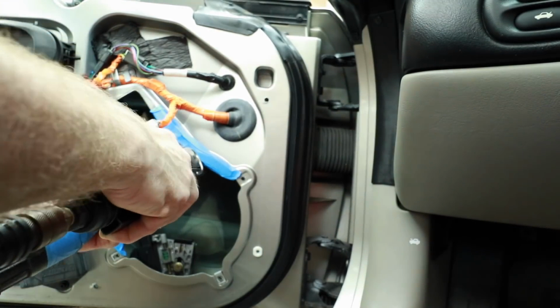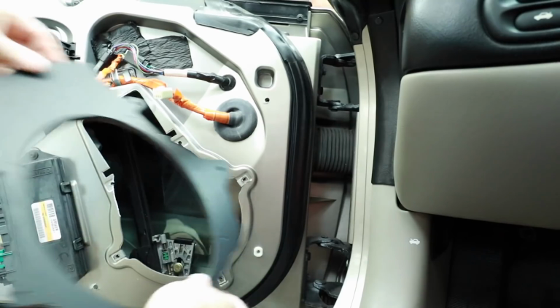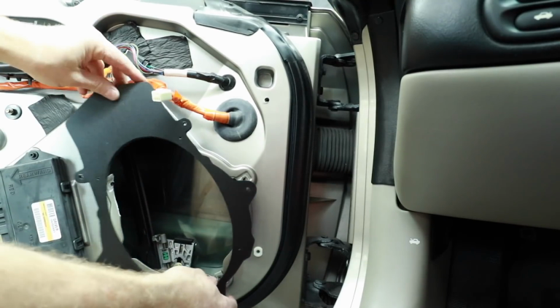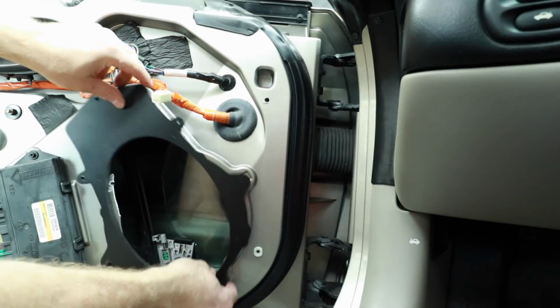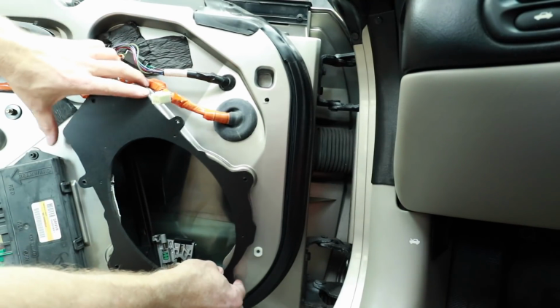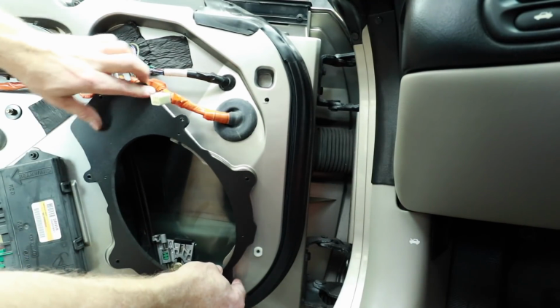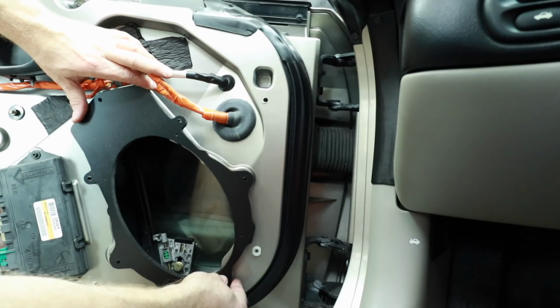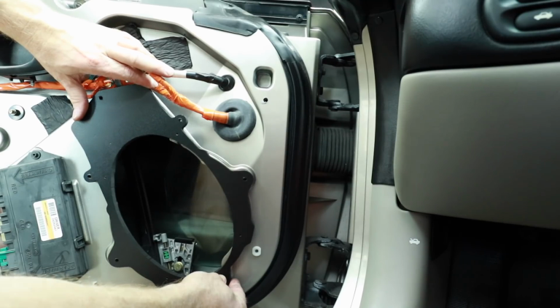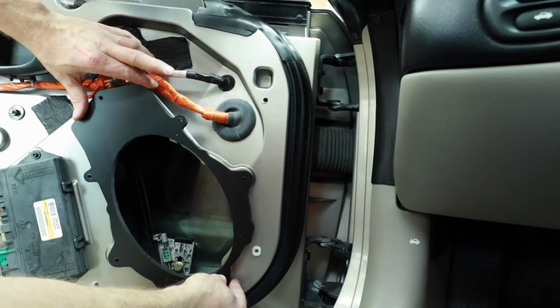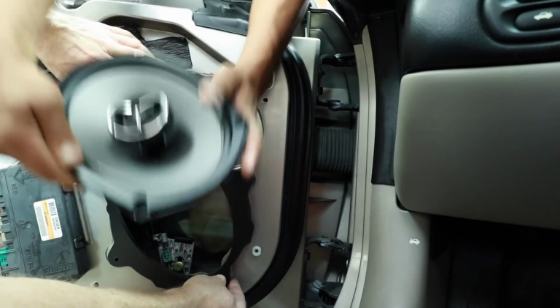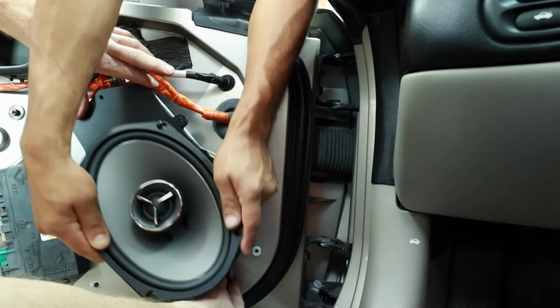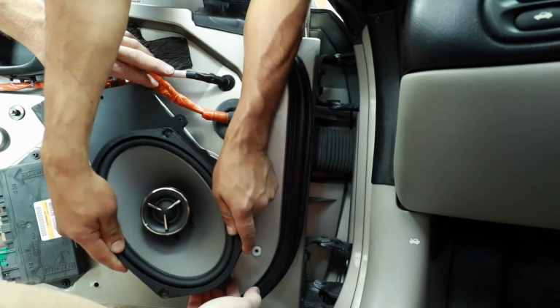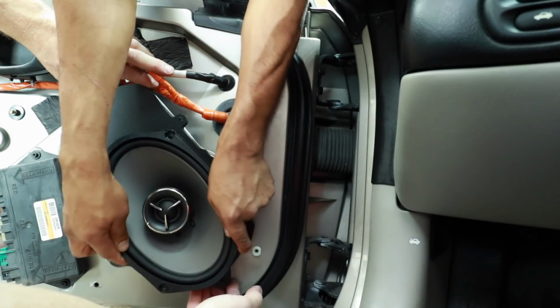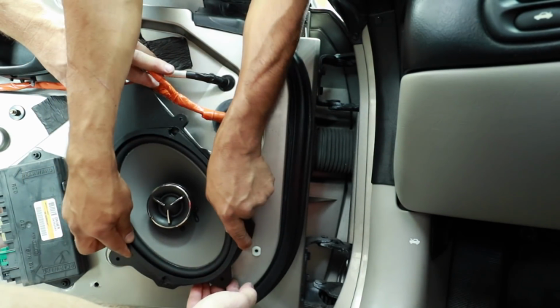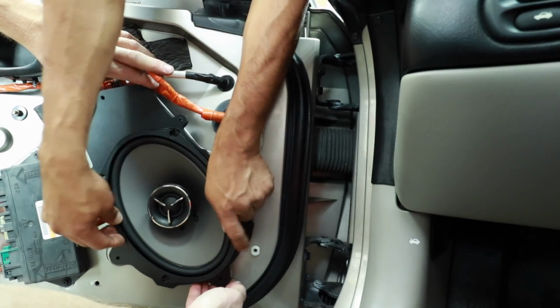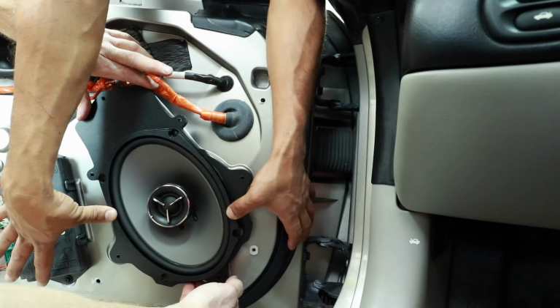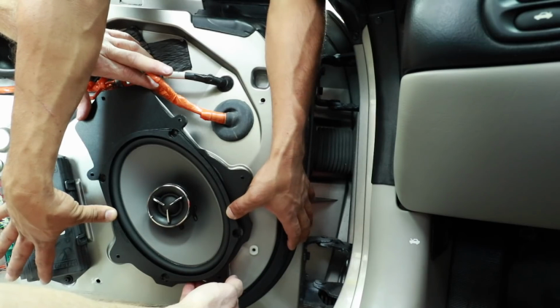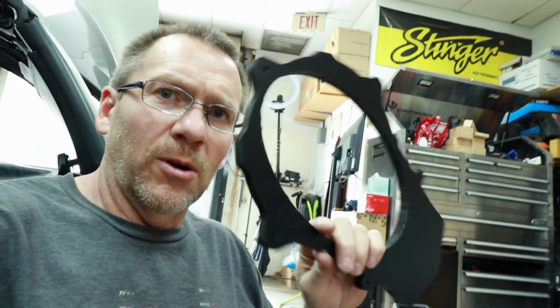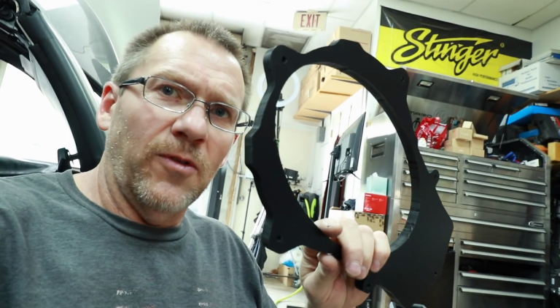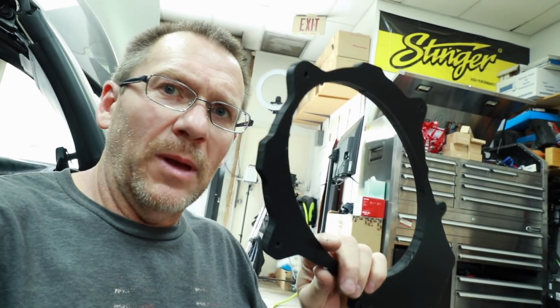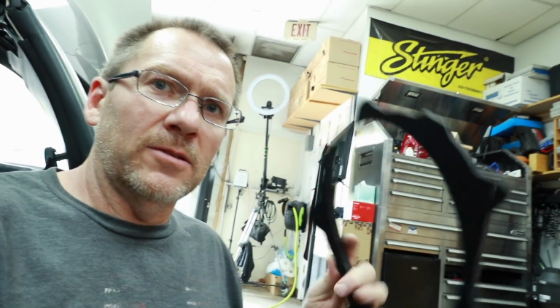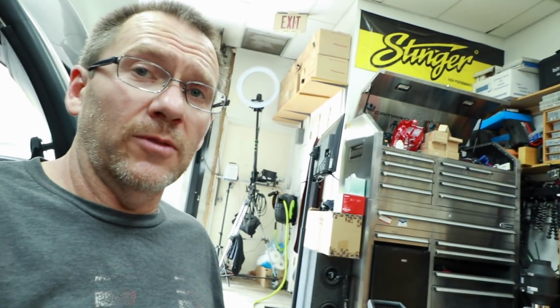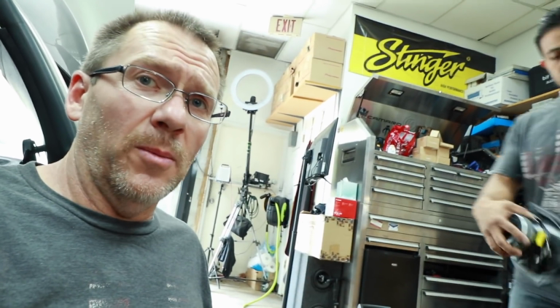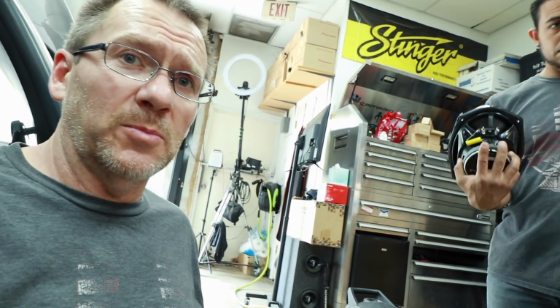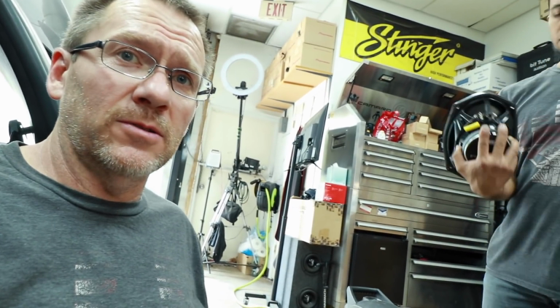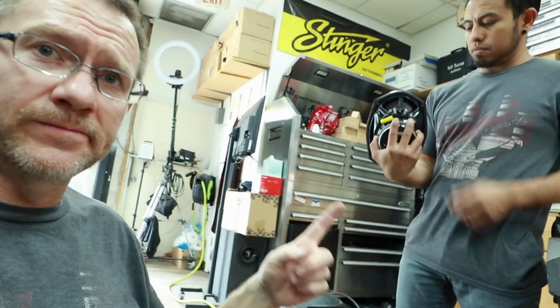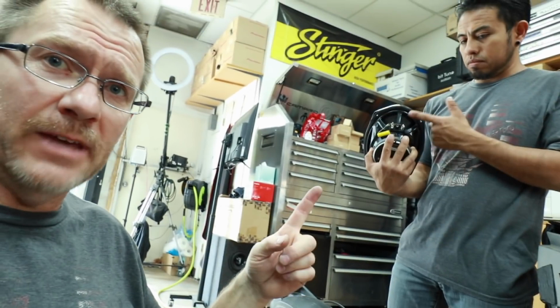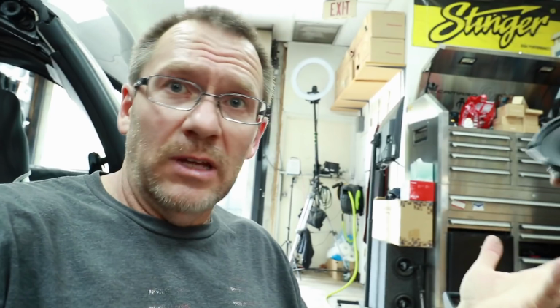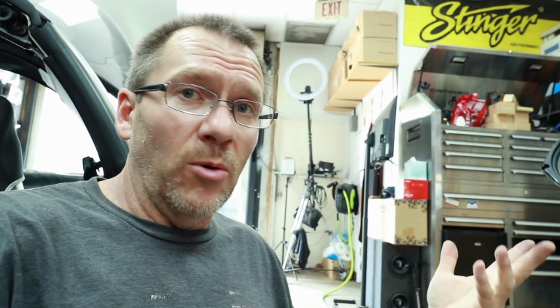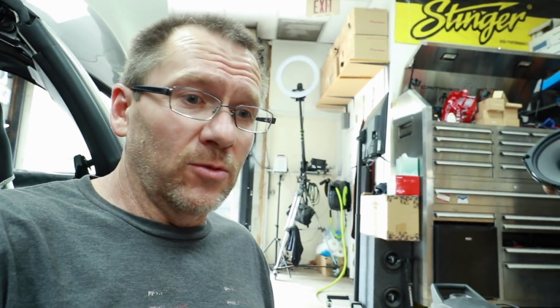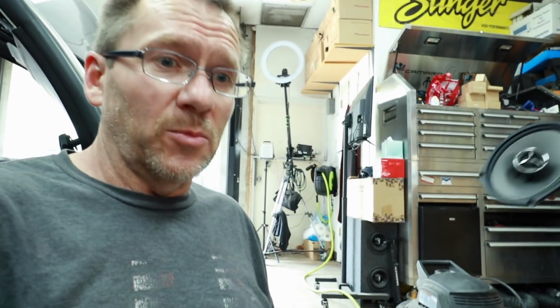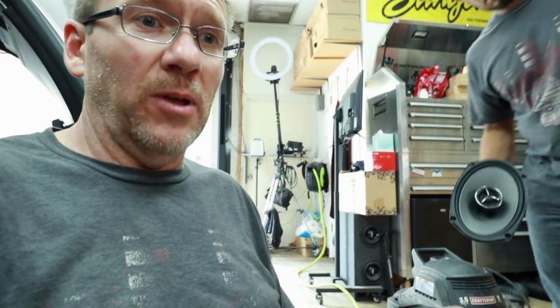Grab the bracket, put it in place, and test fit your six by nine. It fits perfect. We're going to put some foam on the back of this — there's already foam on the back of the speakers — and all we have to do is screw it back into place.